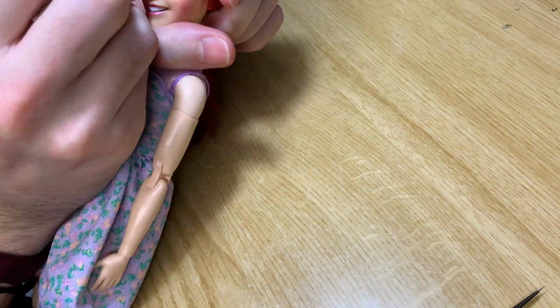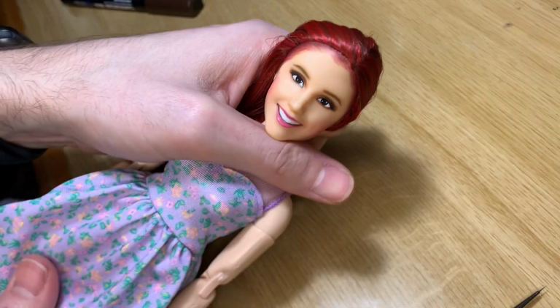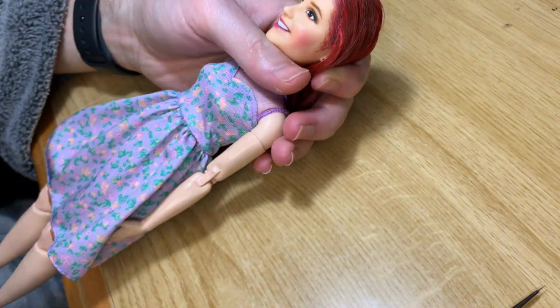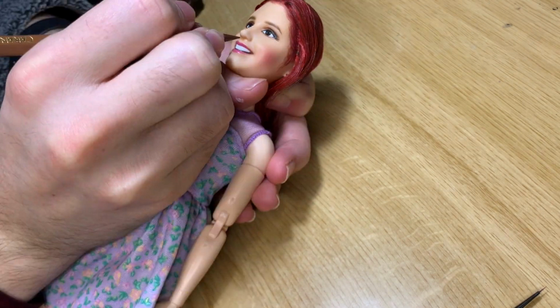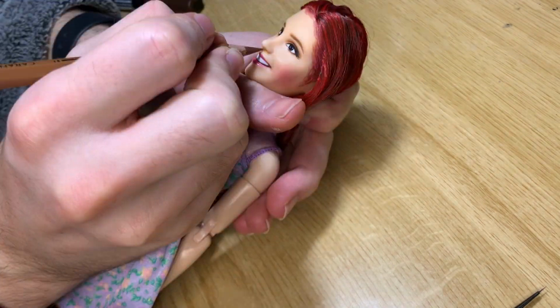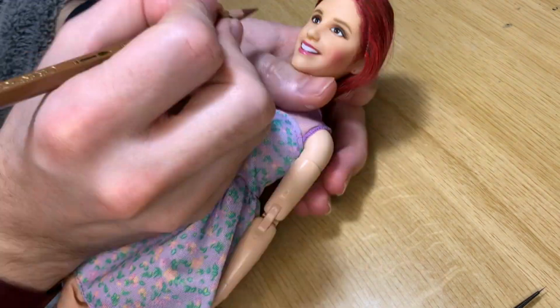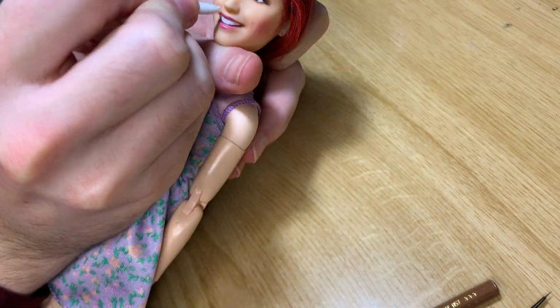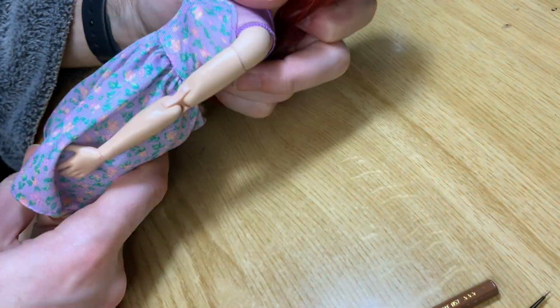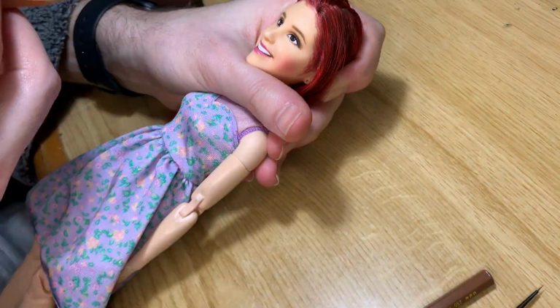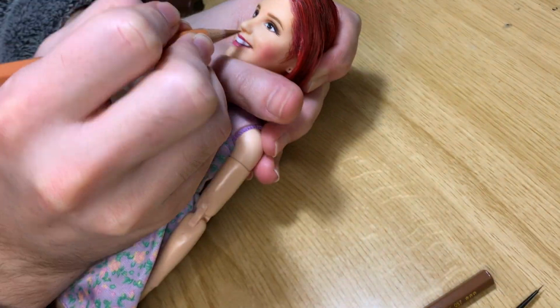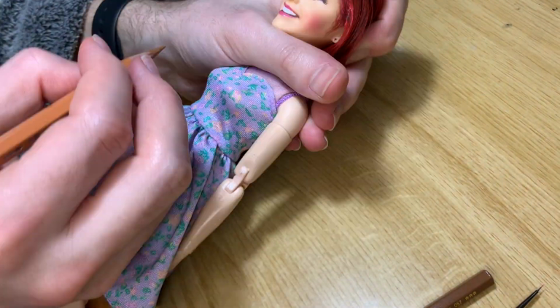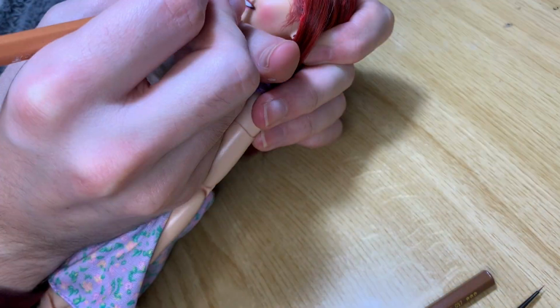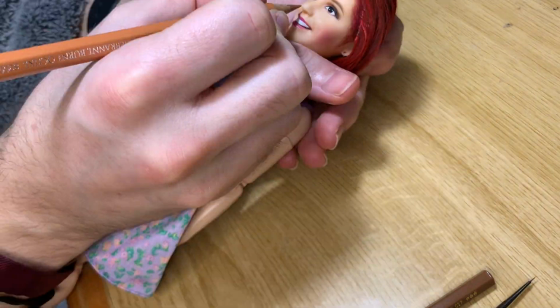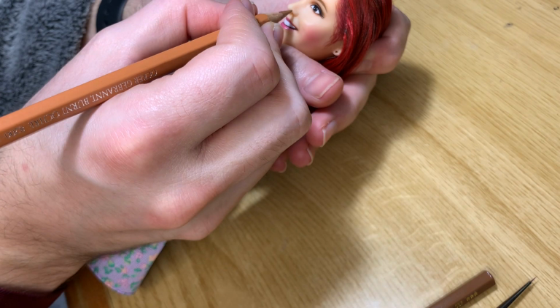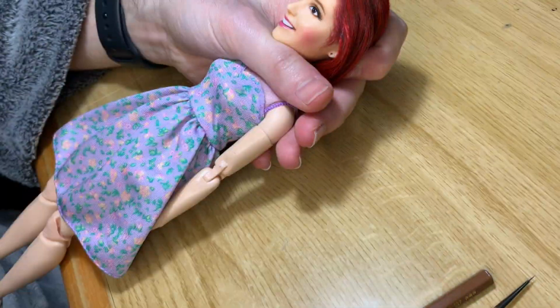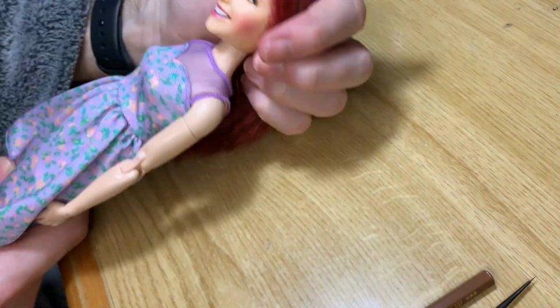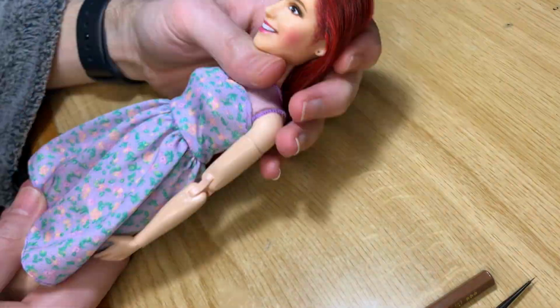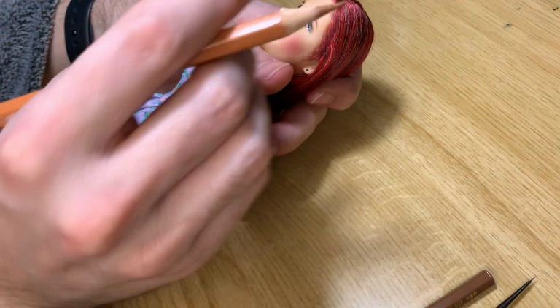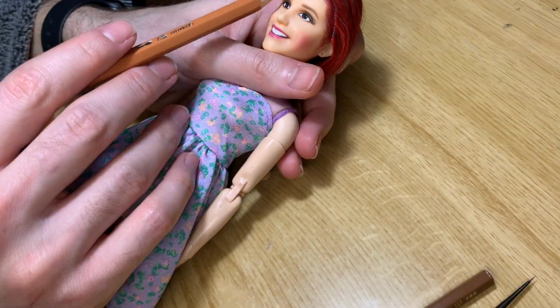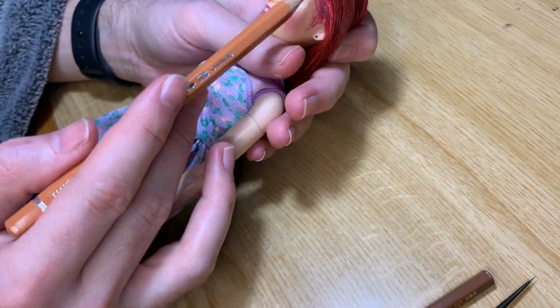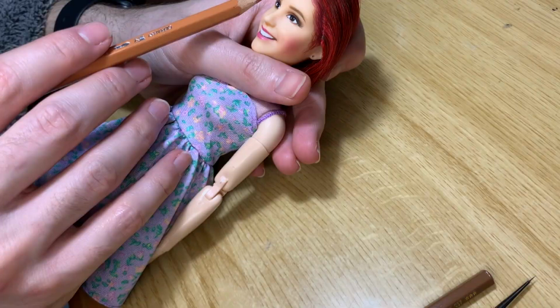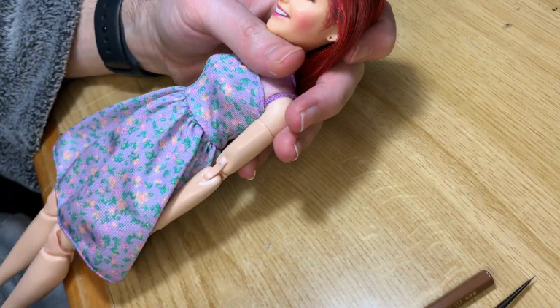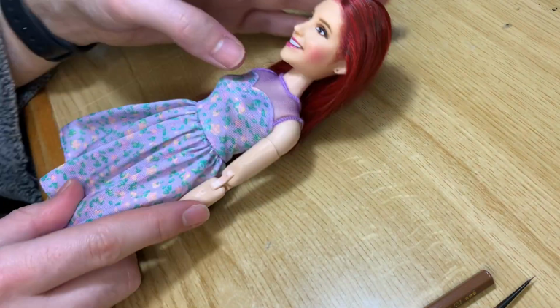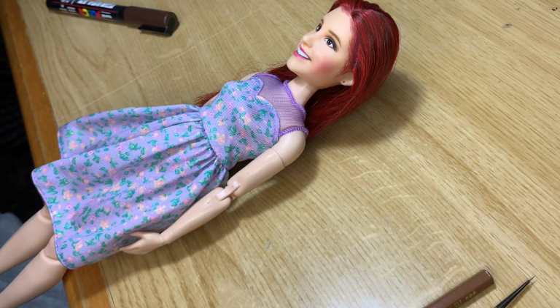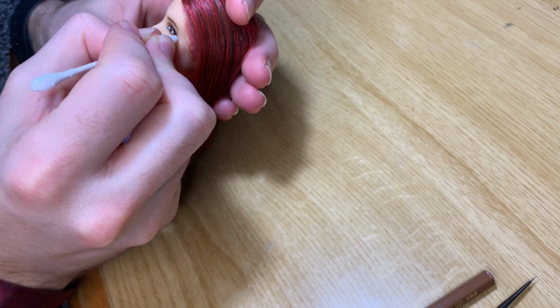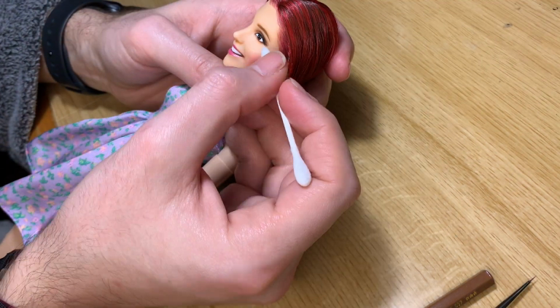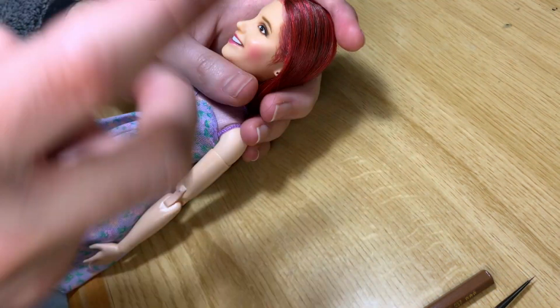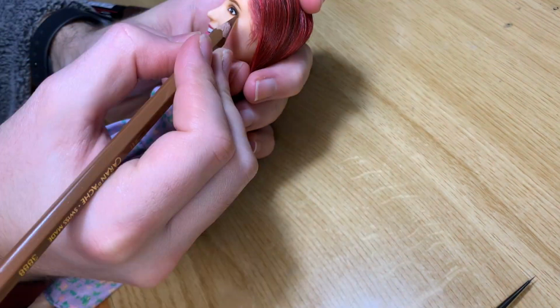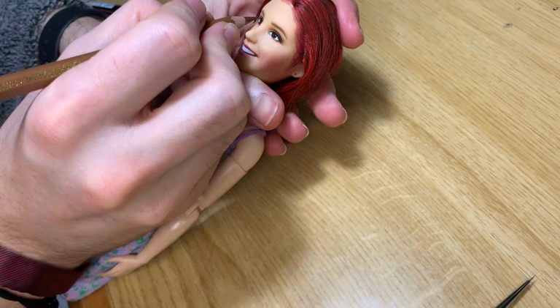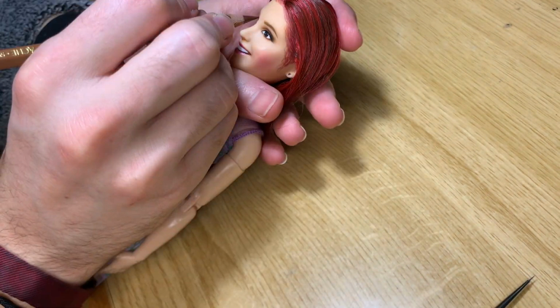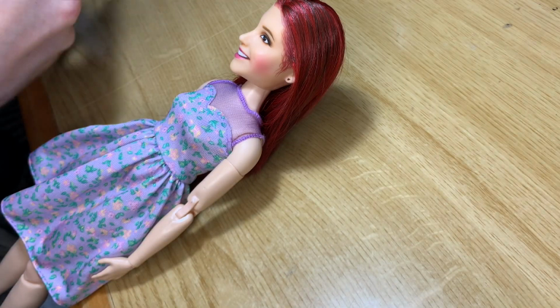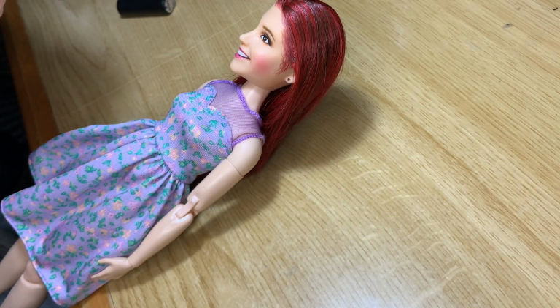On this doll, as with Tori, I needed to add a lot of hair on the forehead. The doll had a big face for the big eyes it originally had, but once you make it more realistic, it looks huge, so the forehead hair helps balance it.